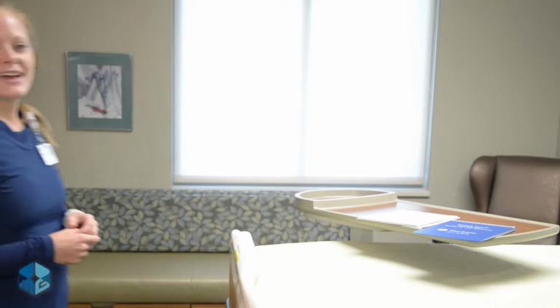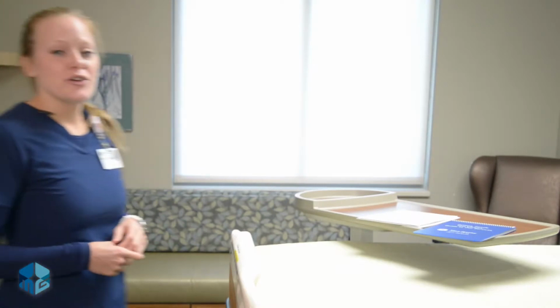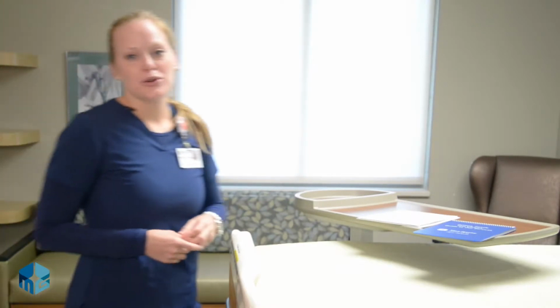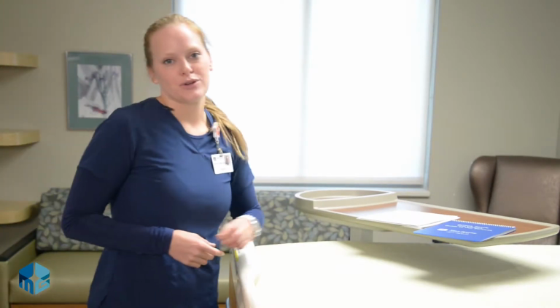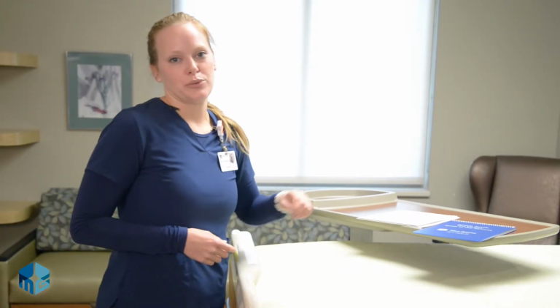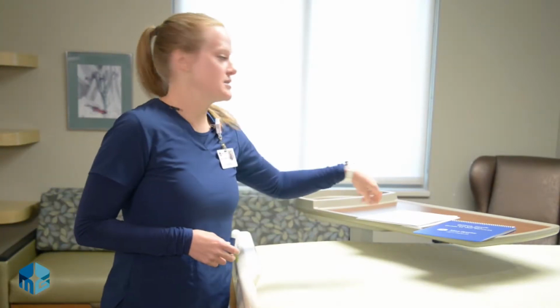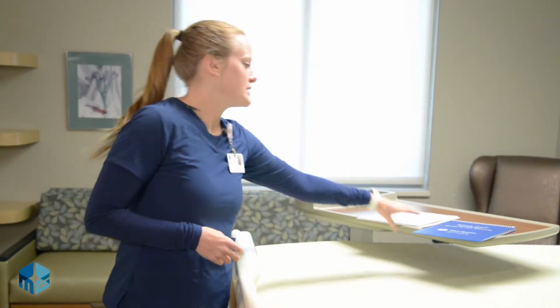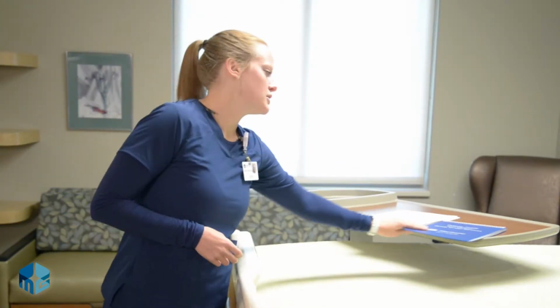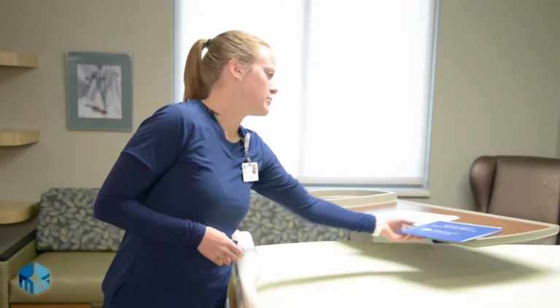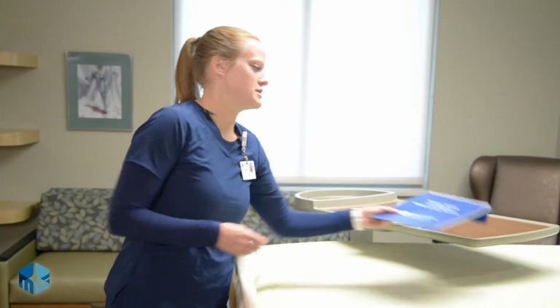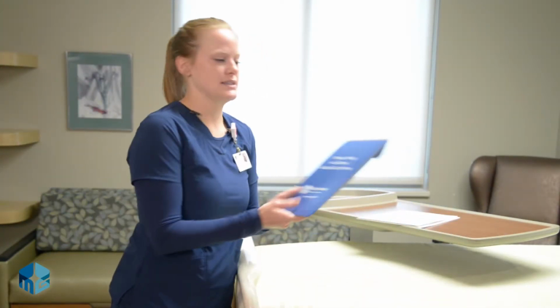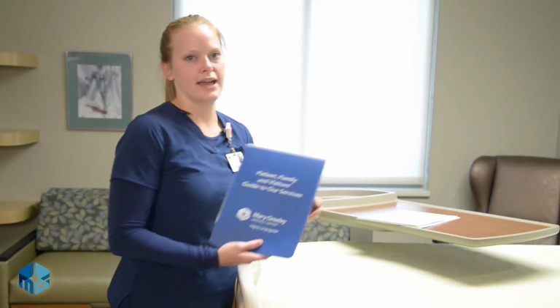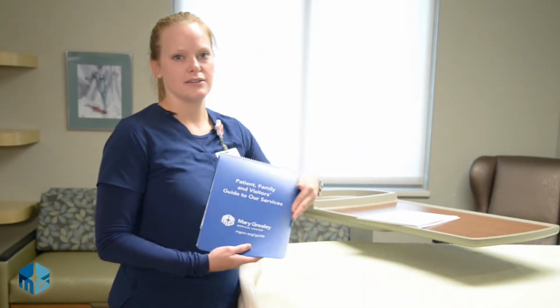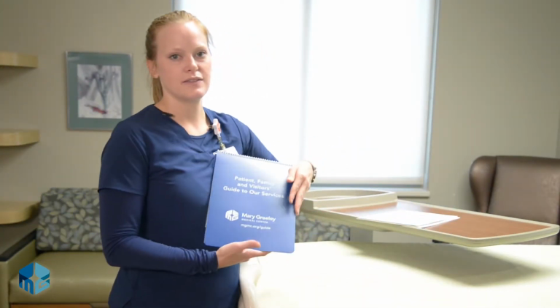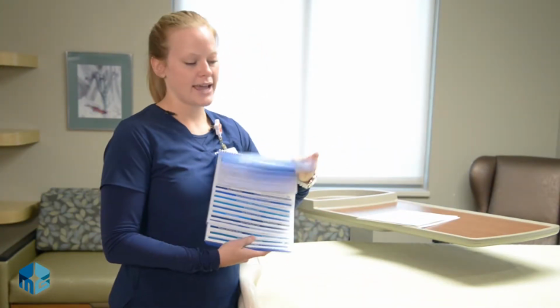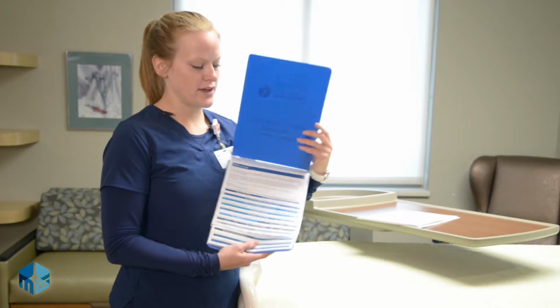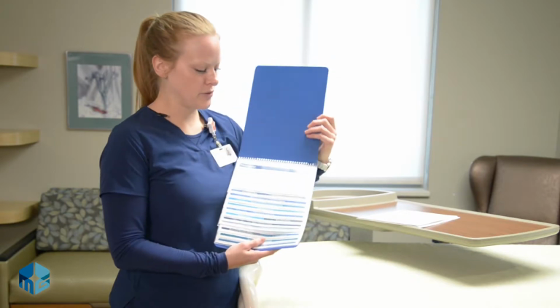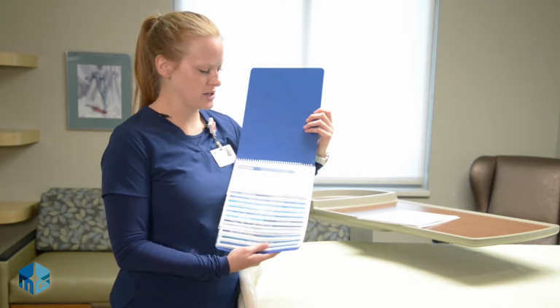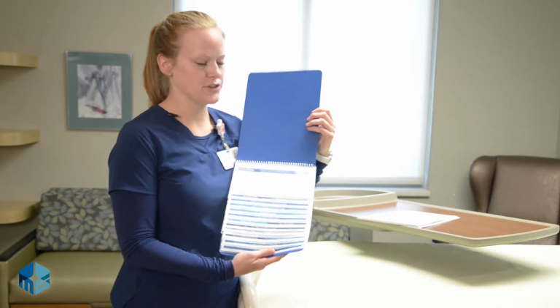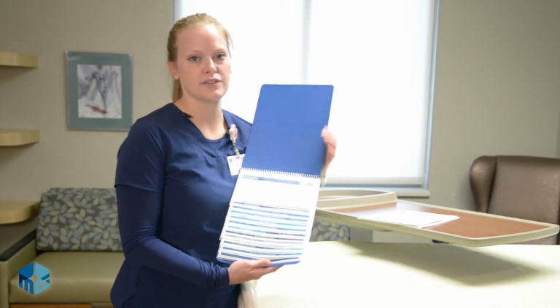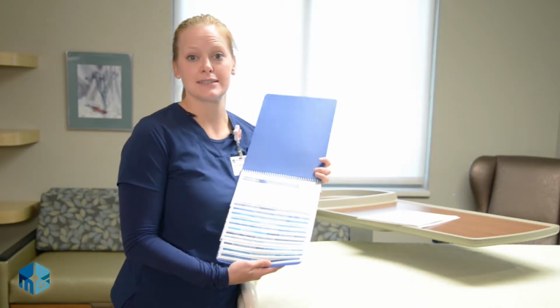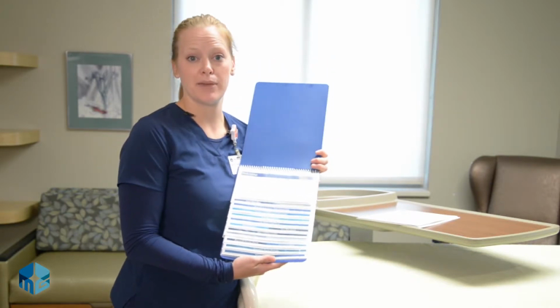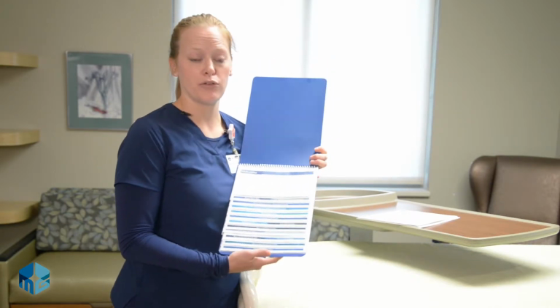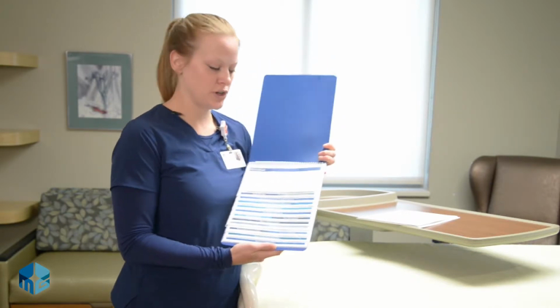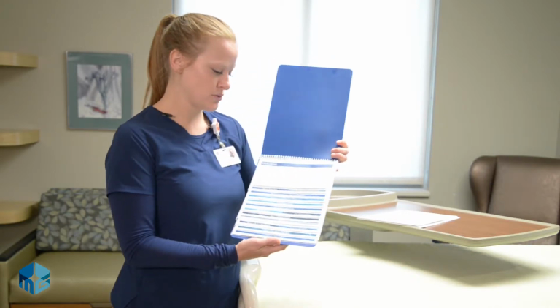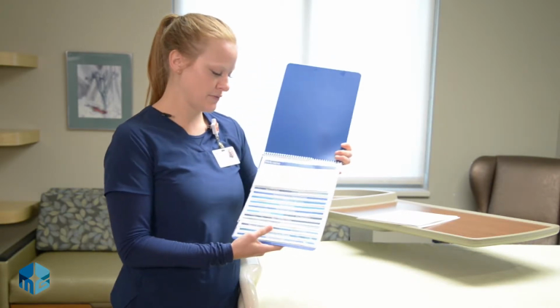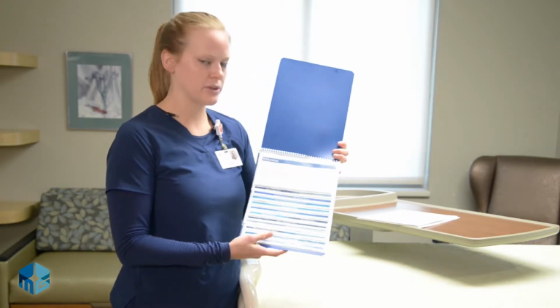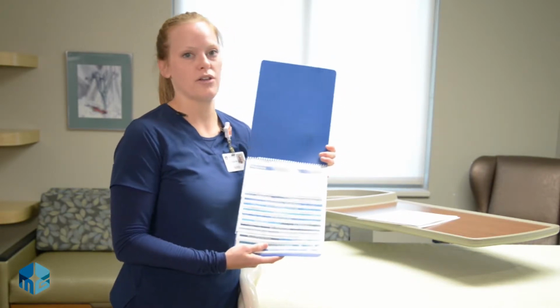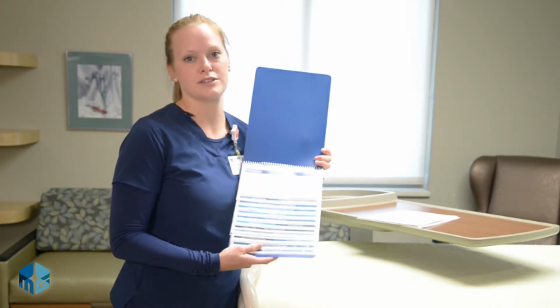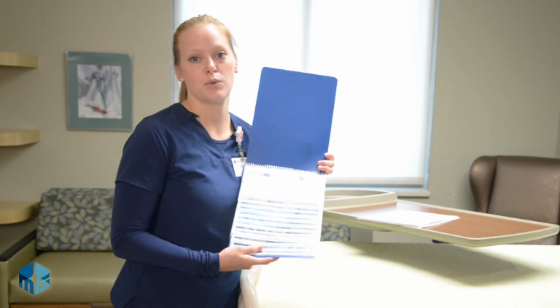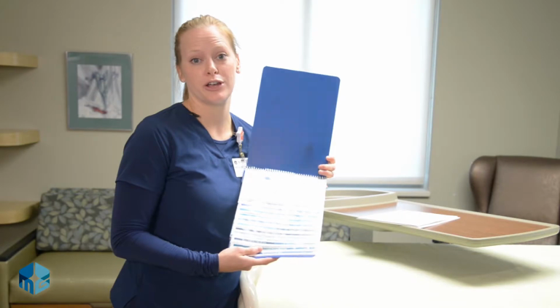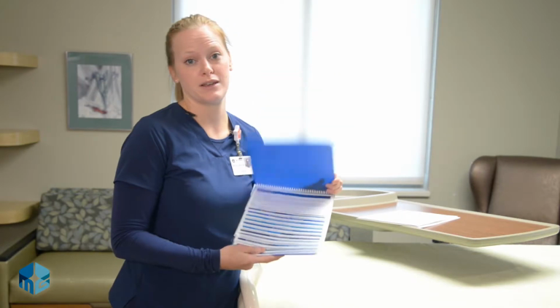Another important resource in your room is your easy-to-use patient services guide. This guide provides information on different services that might be helpful for you, your family, or other visitors while you're here with us.